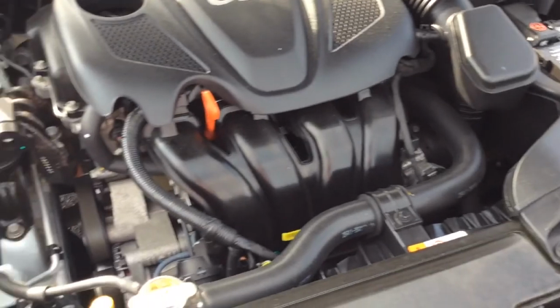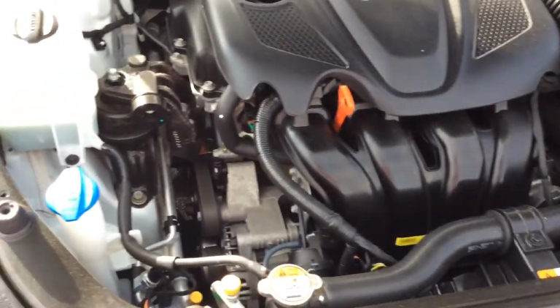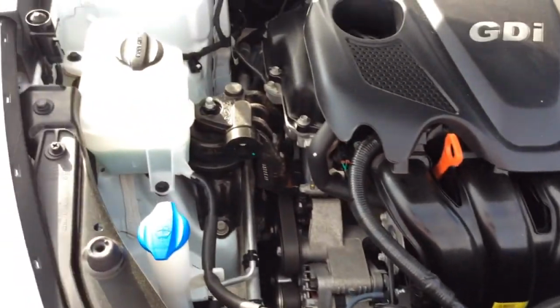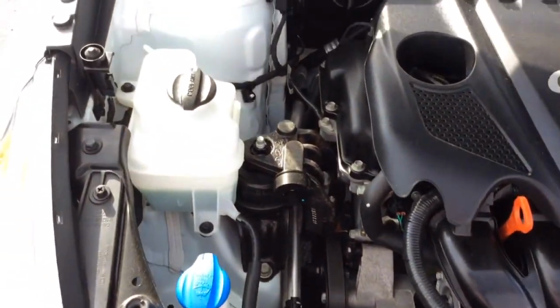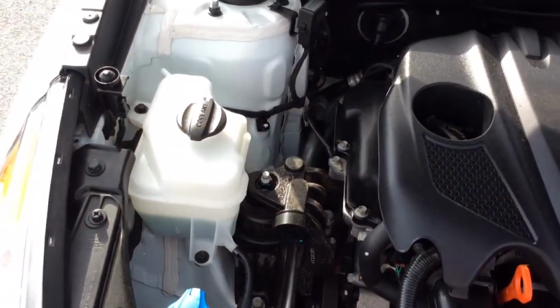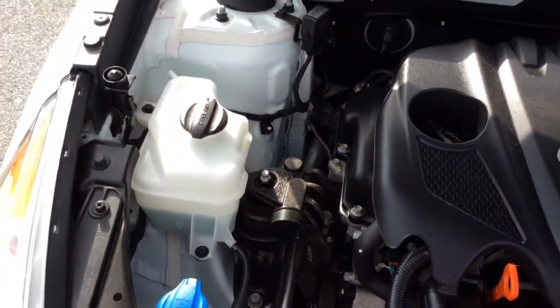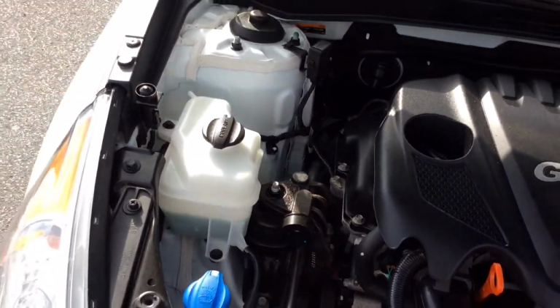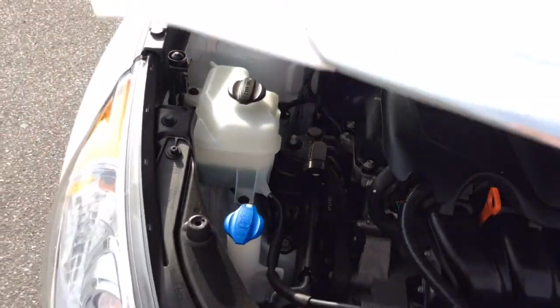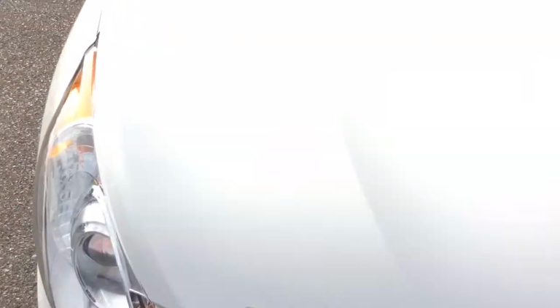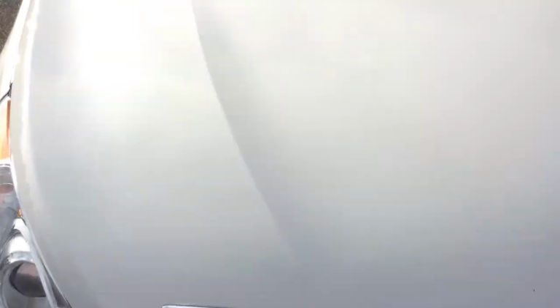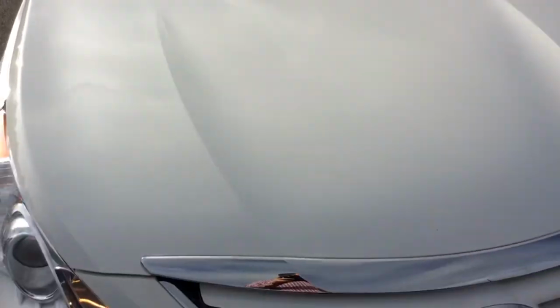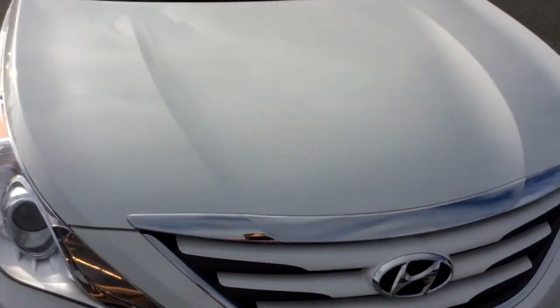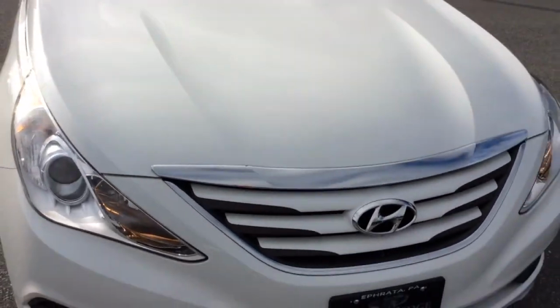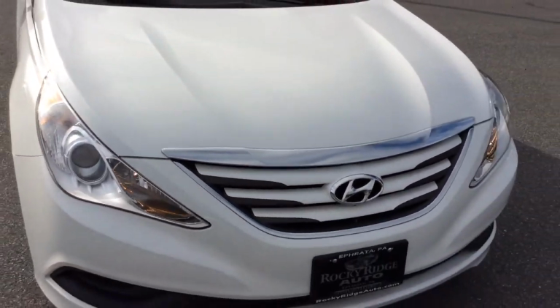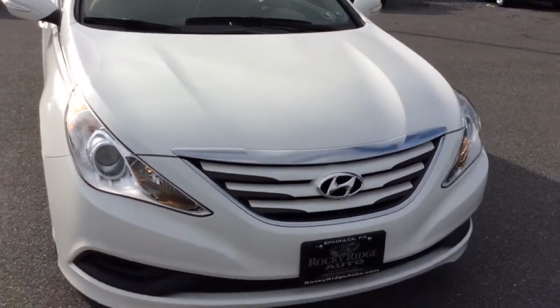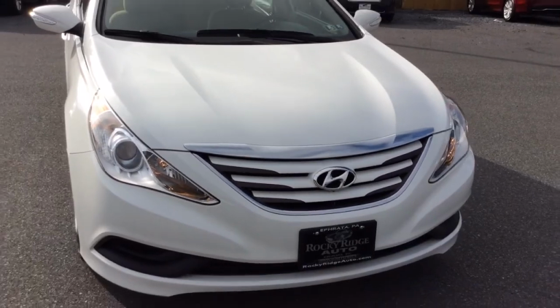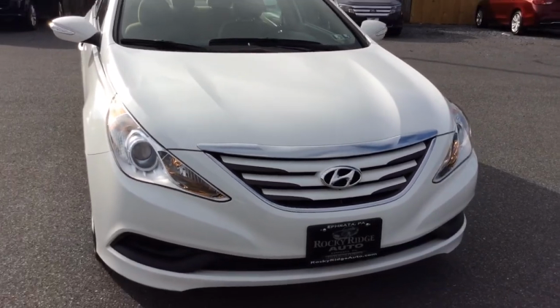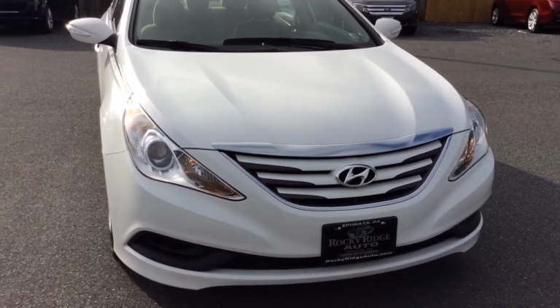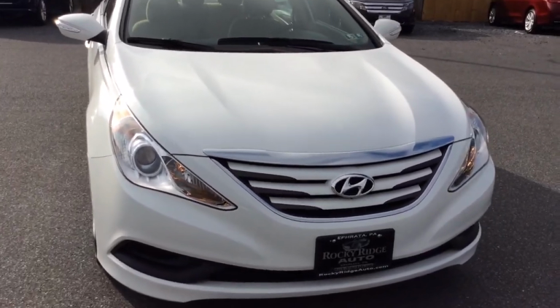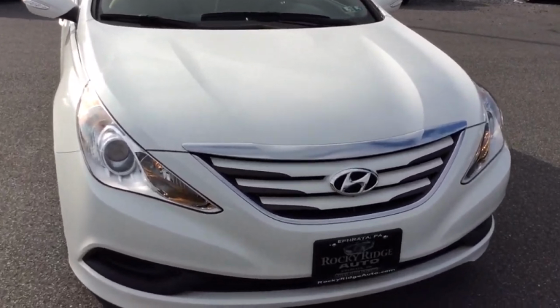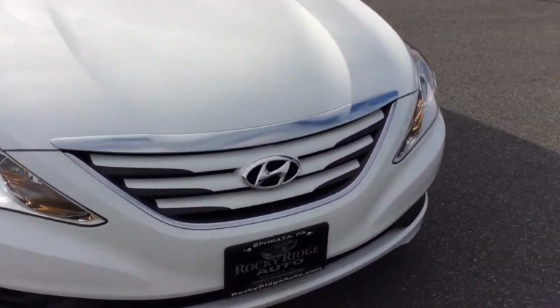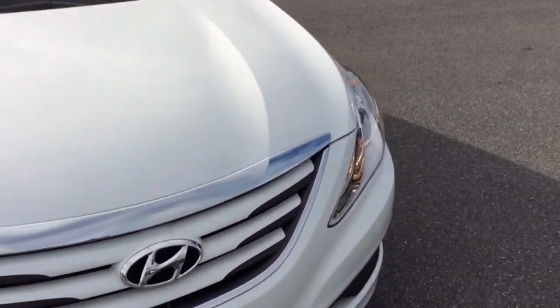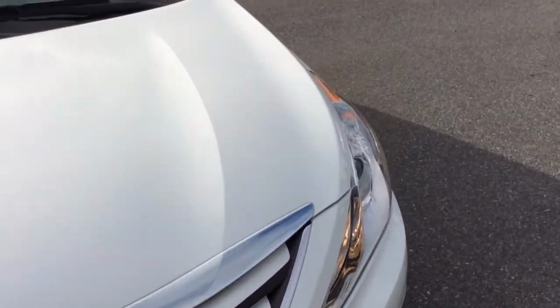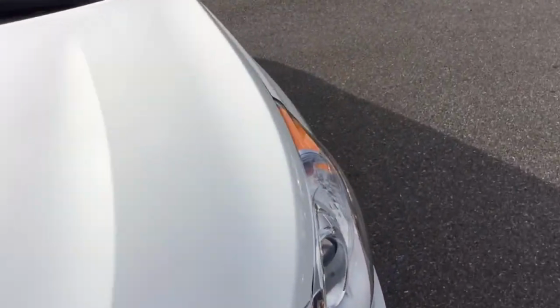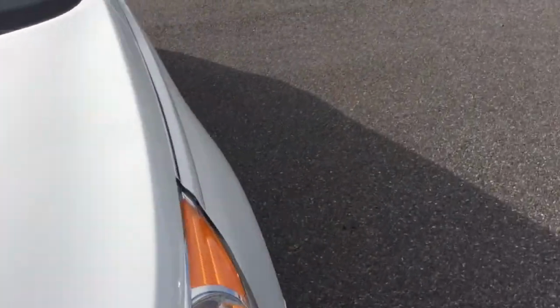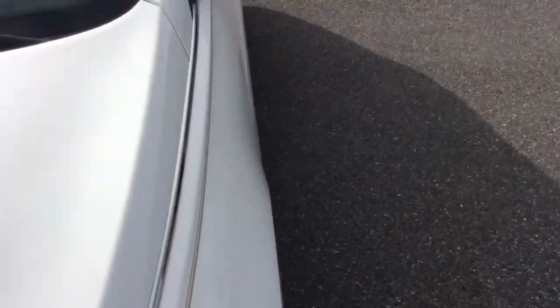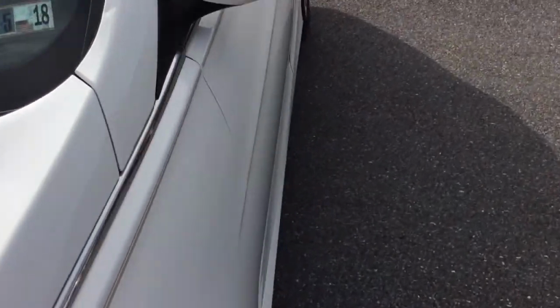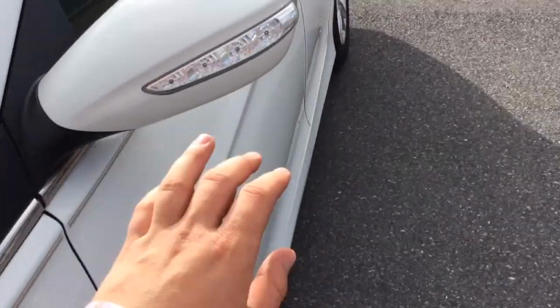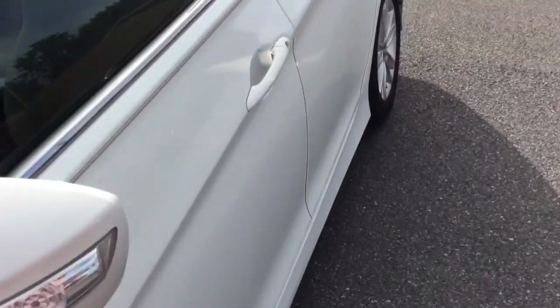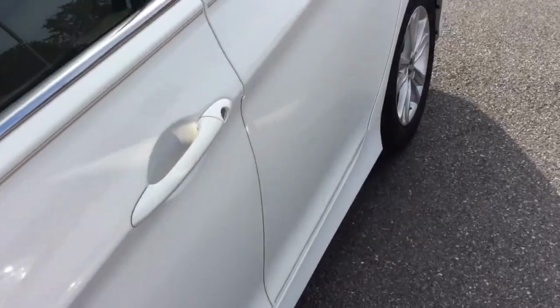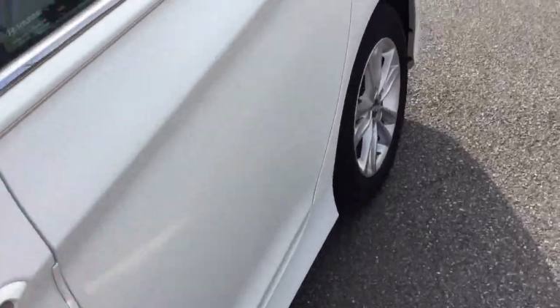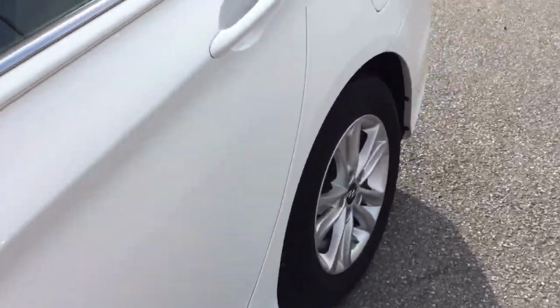The other advantage to finding a 2014 like this — it's just 26,000 miles — is it comes with all remaining Hyundai factory warranty. It would still have coverage under their five-year, 60,000-mile basic warranty, which is the best warranty out there.